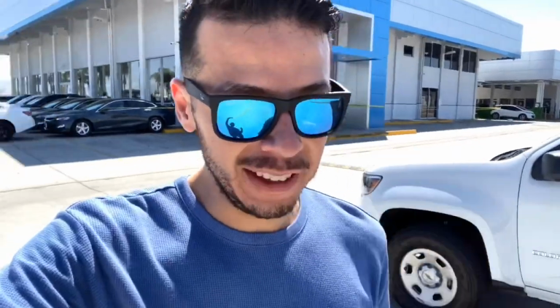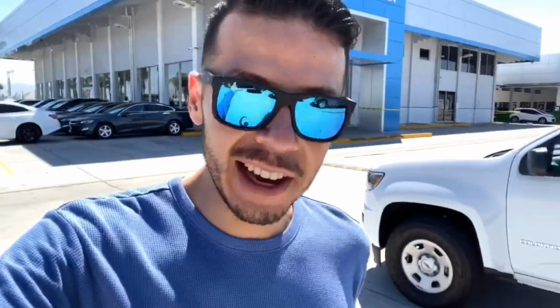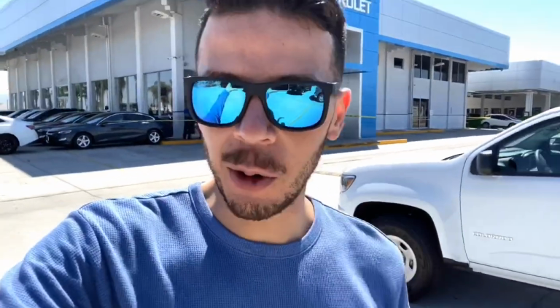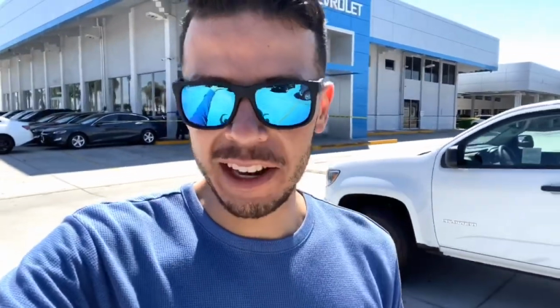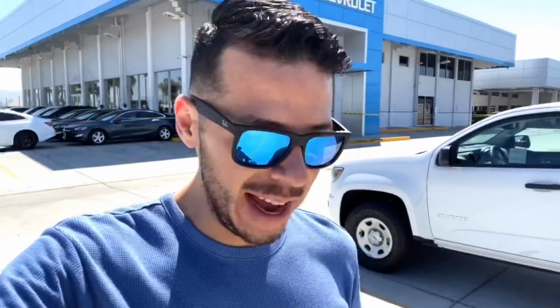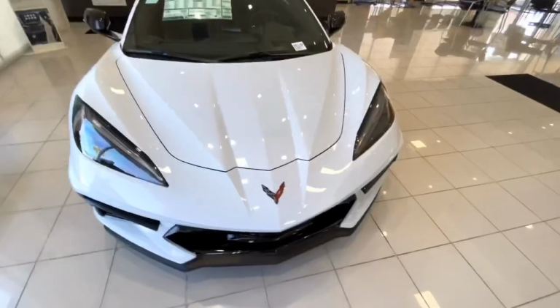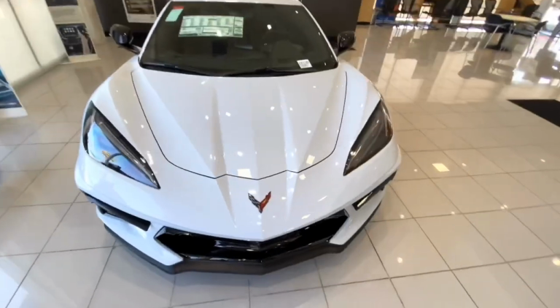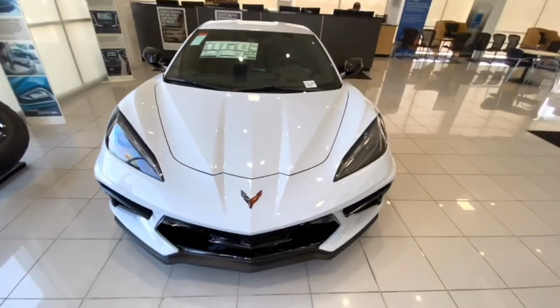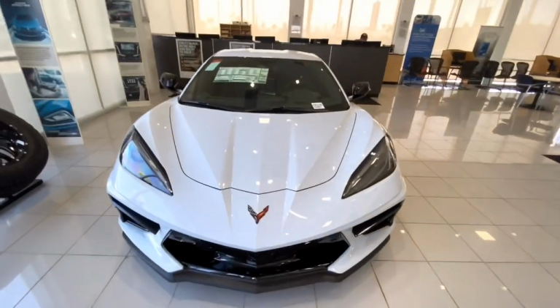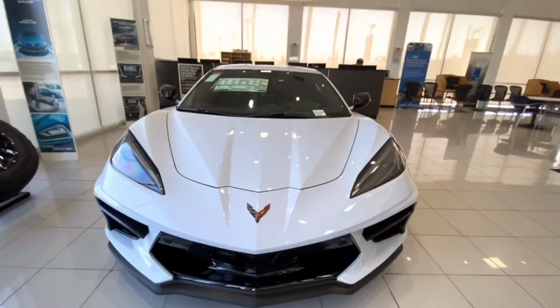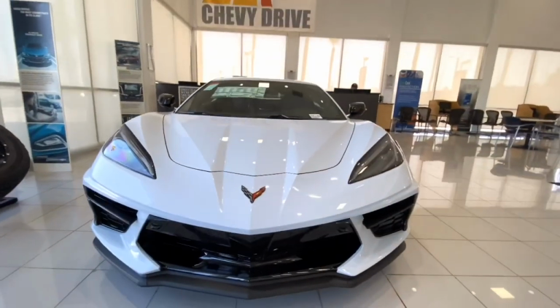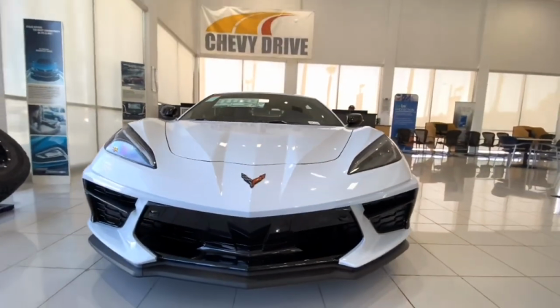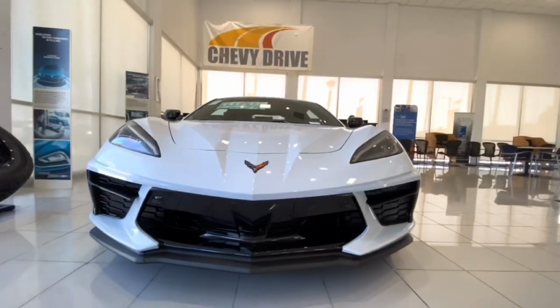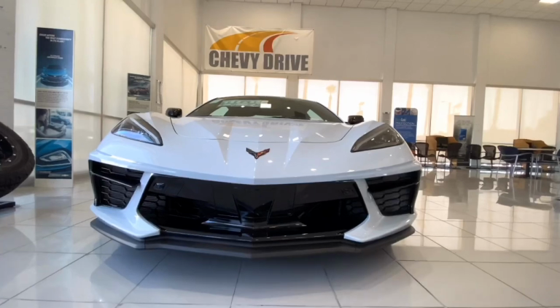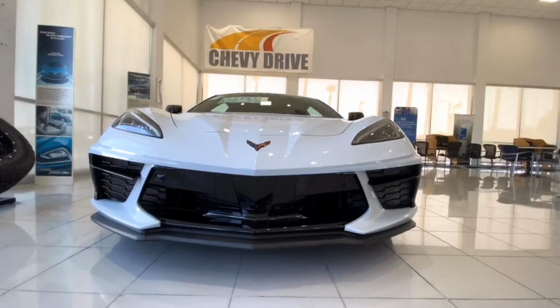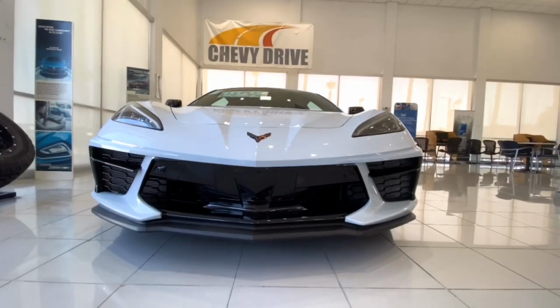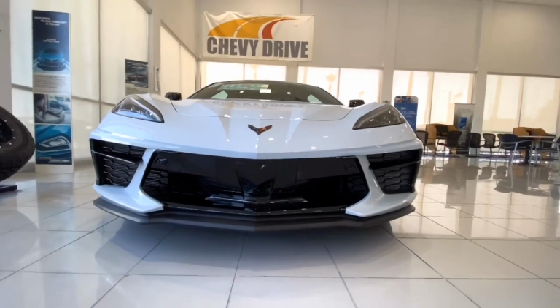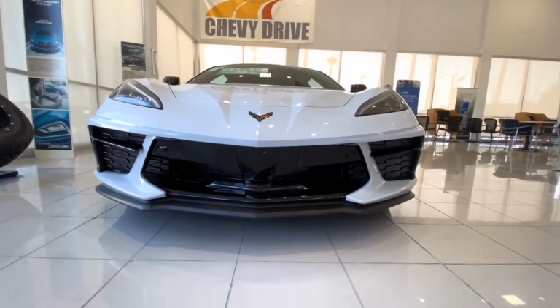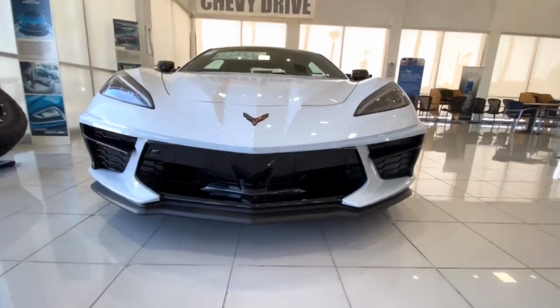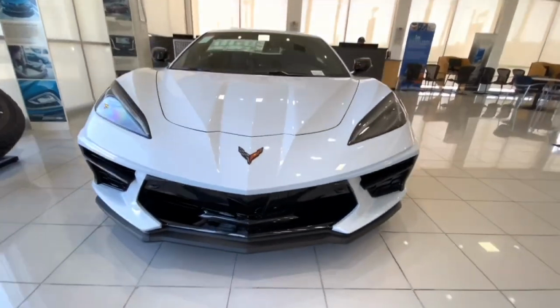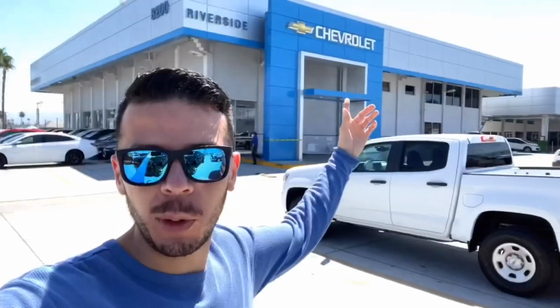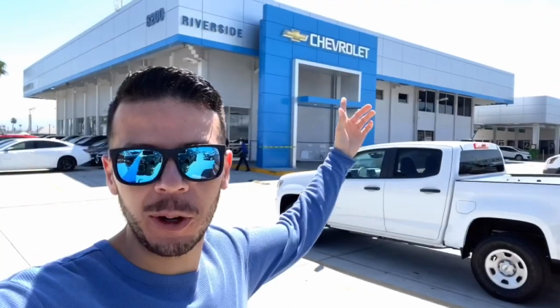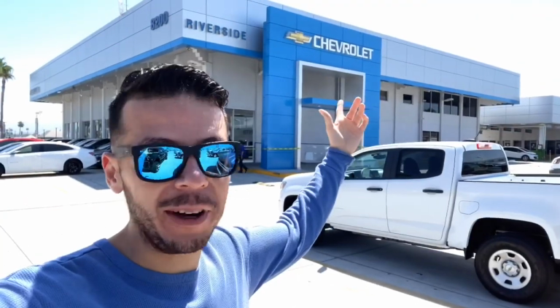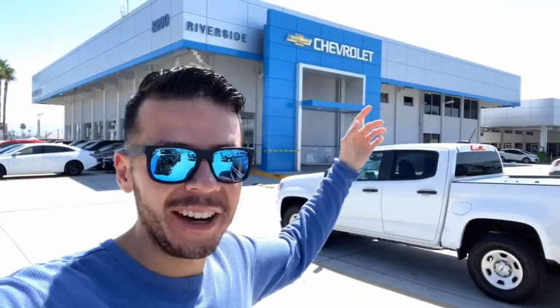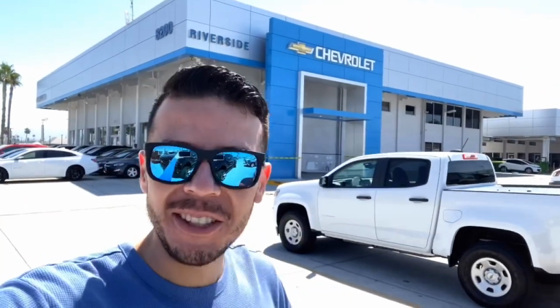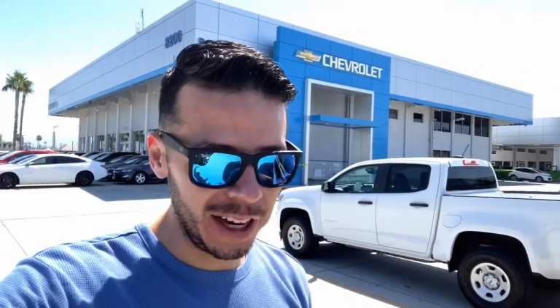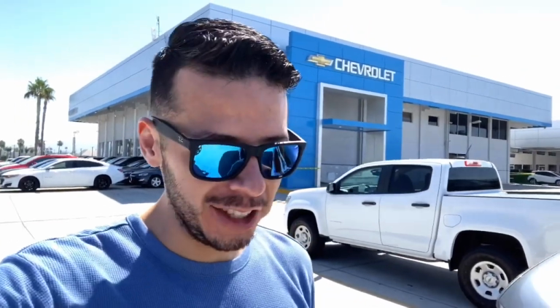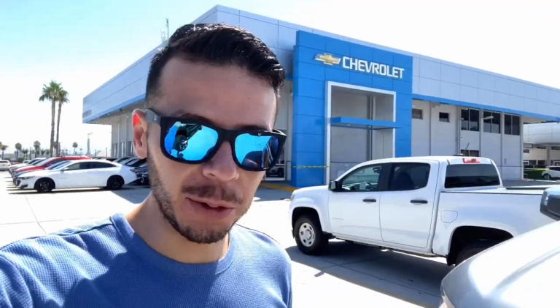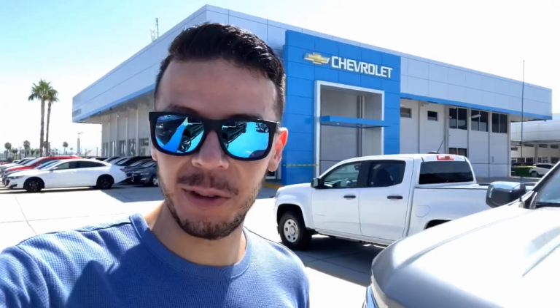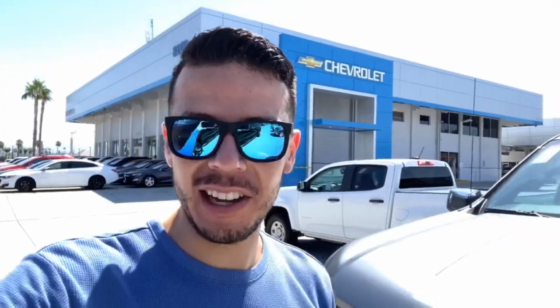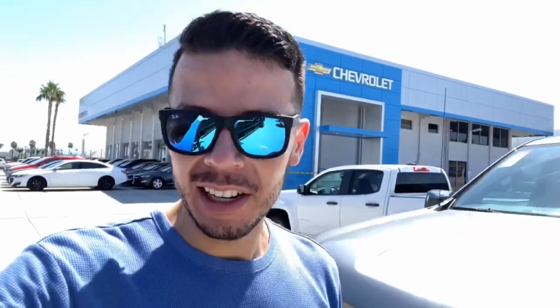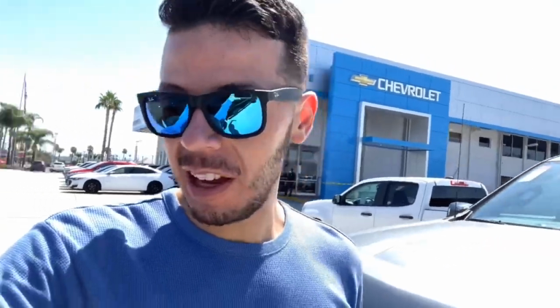I just finished filming the C8 Corvette and man, it looks so much better in person. If you want to see it for yourself, you can come down here to Chevrolet of Riverside.